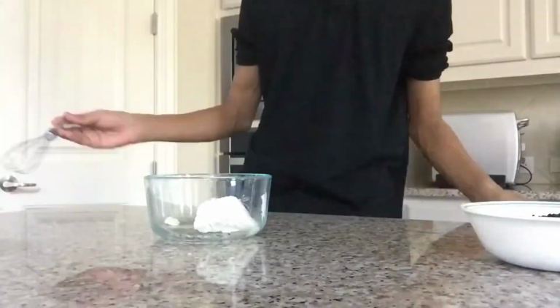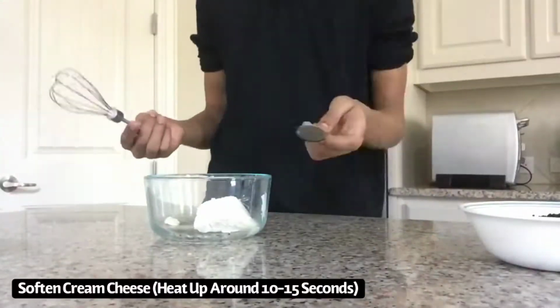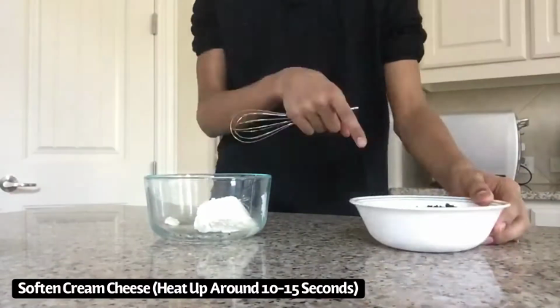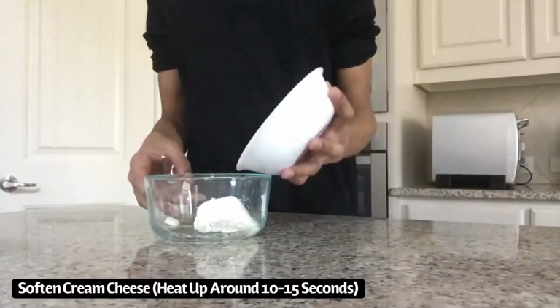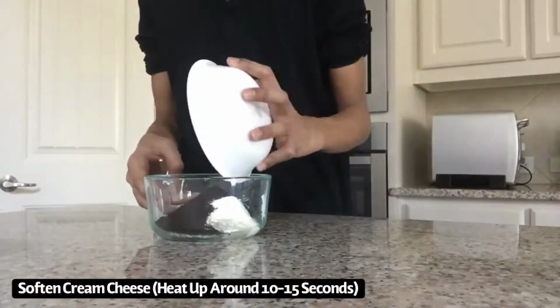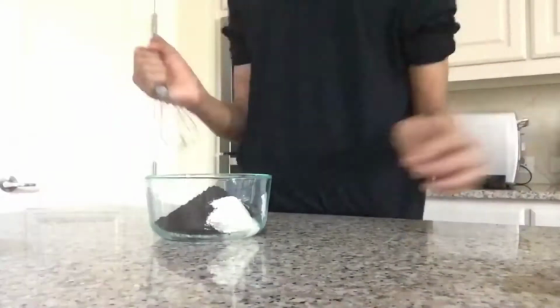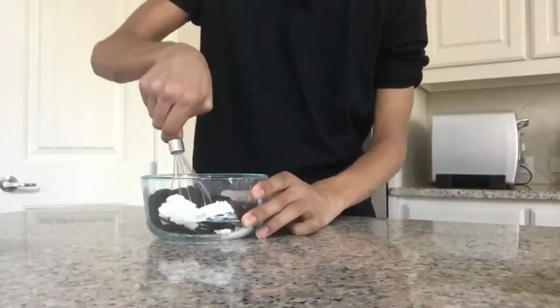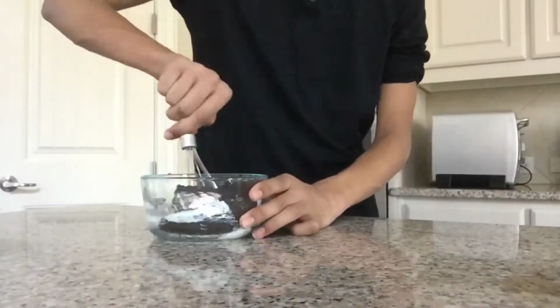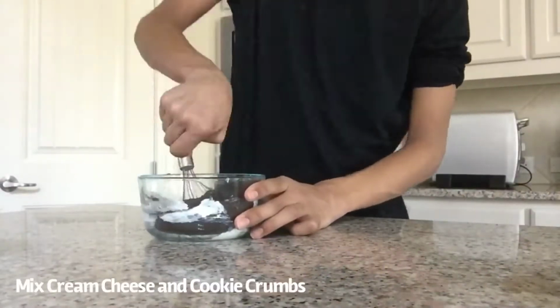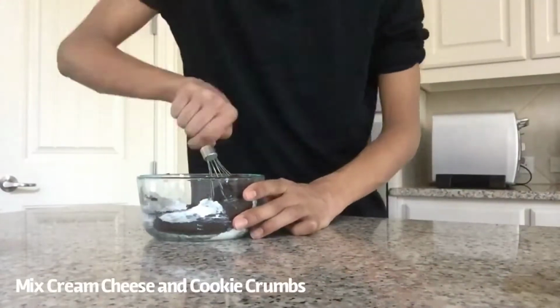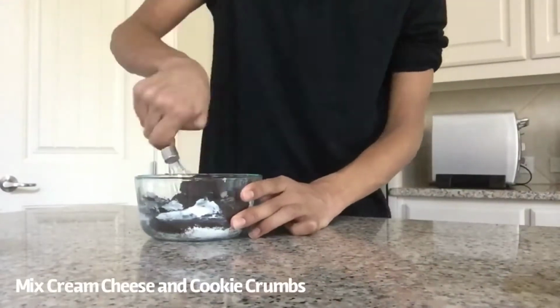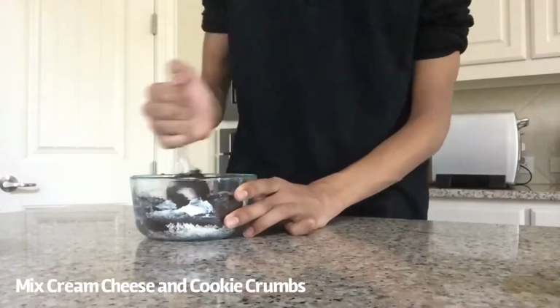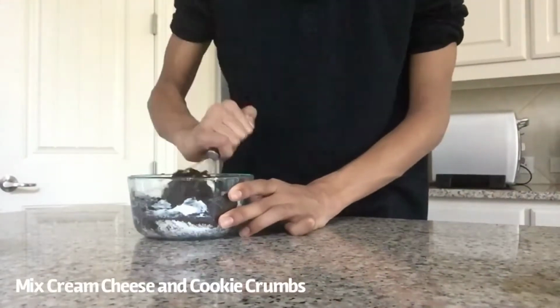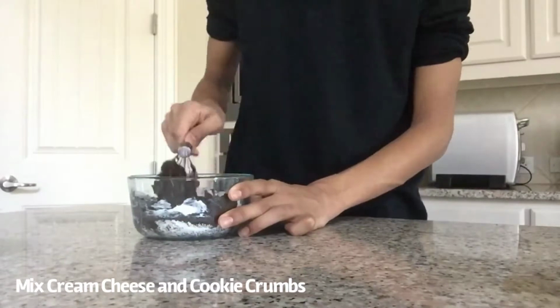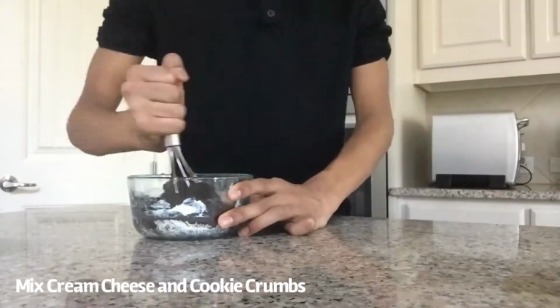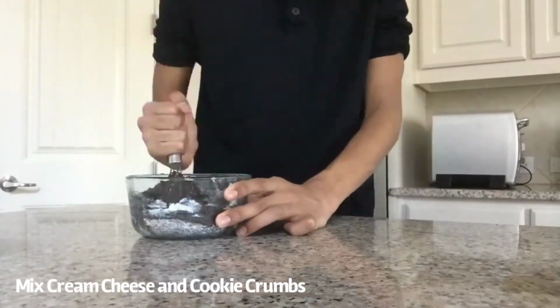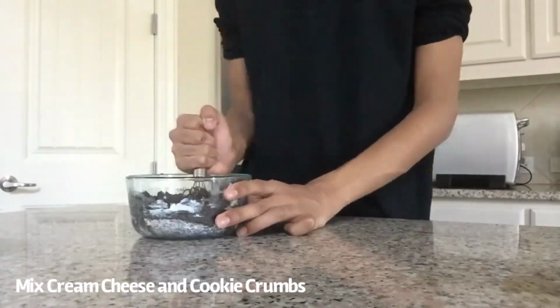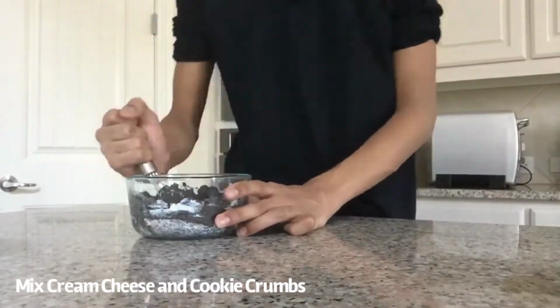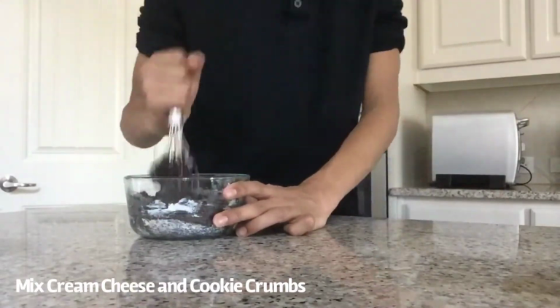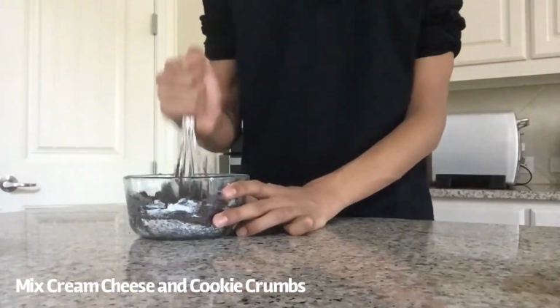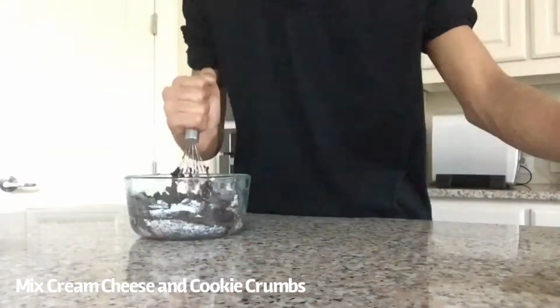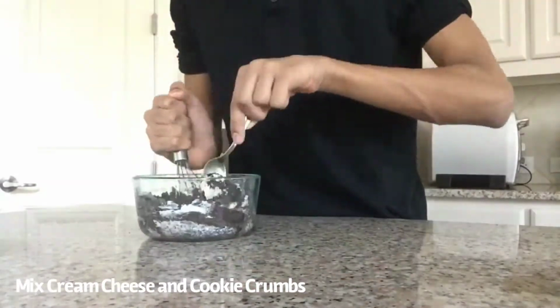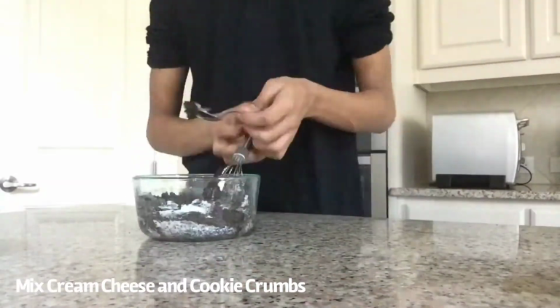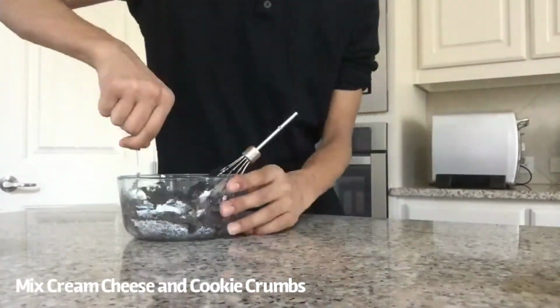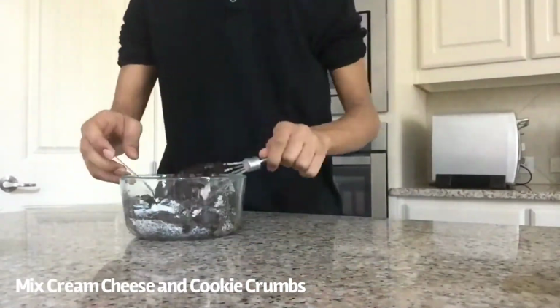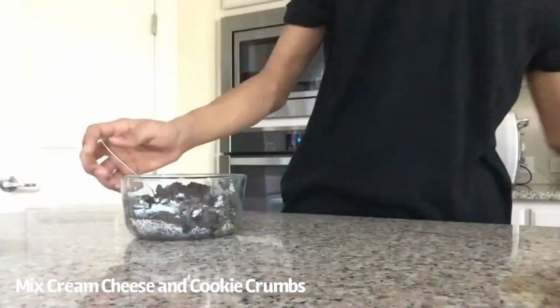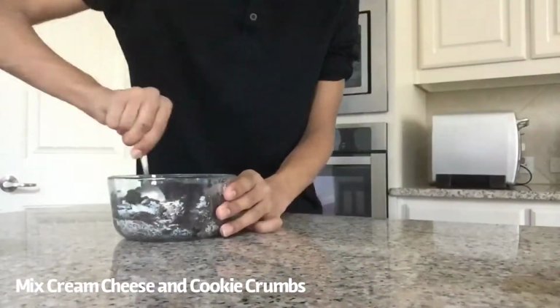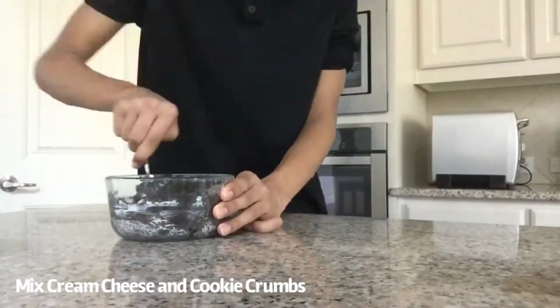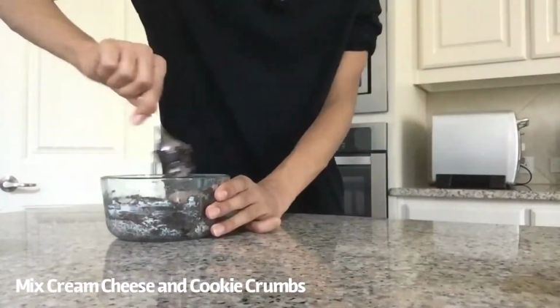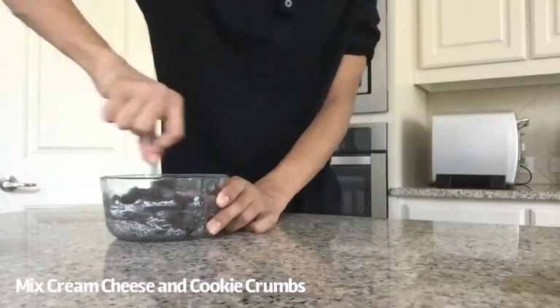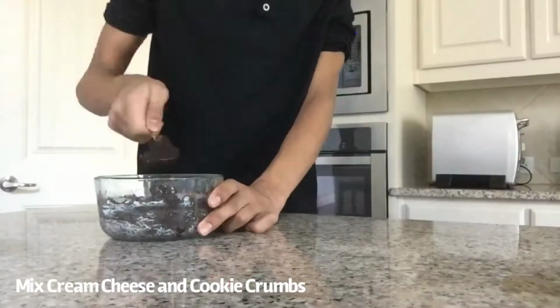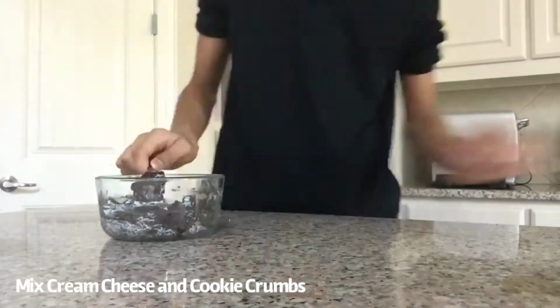Soften the cream cheese by heating it up for about 10-15 minutes, then mix and combine the cookie crumbs and the cream cheese together.